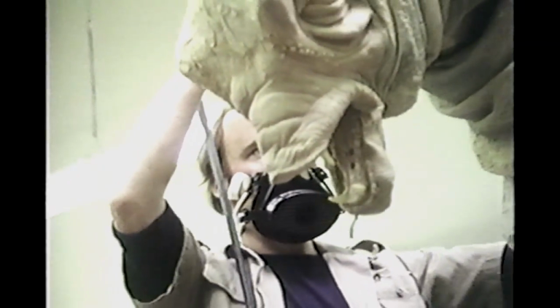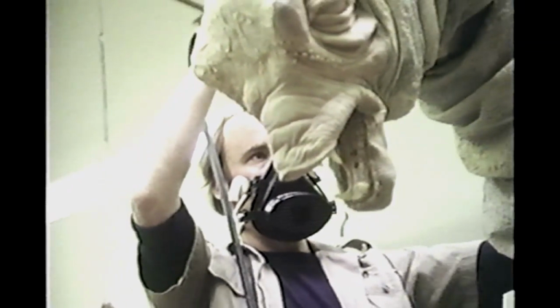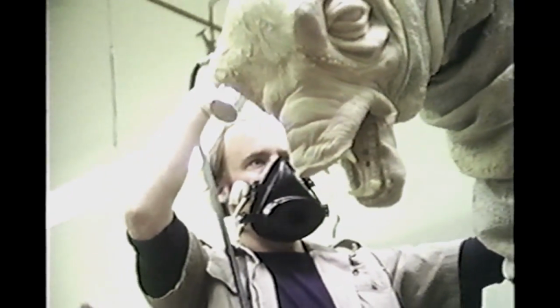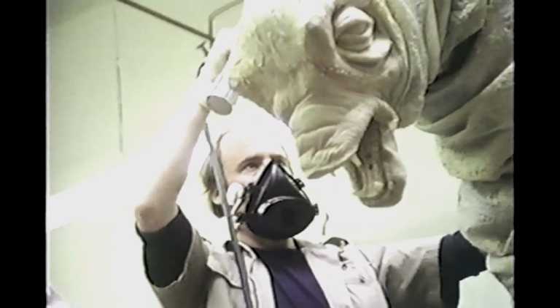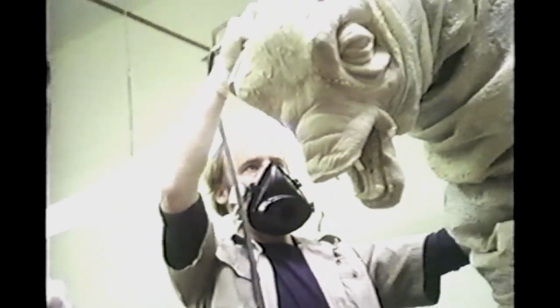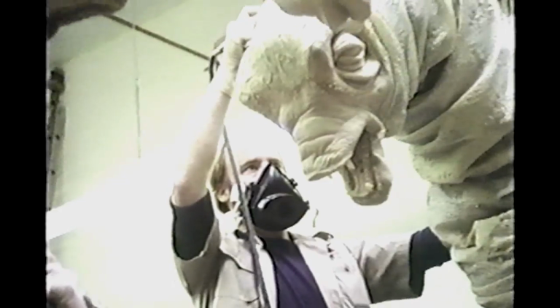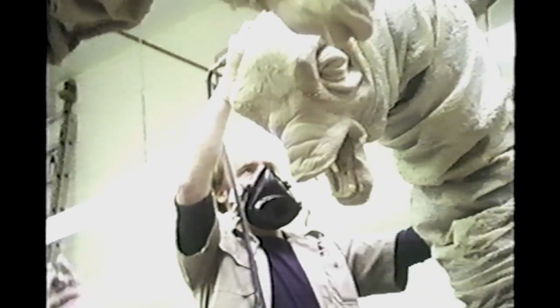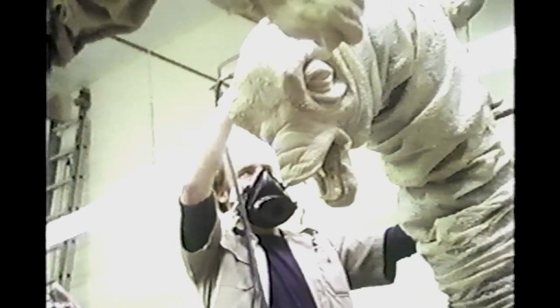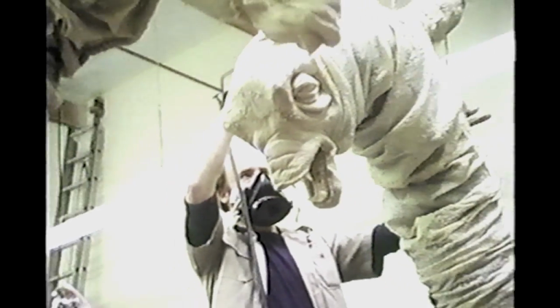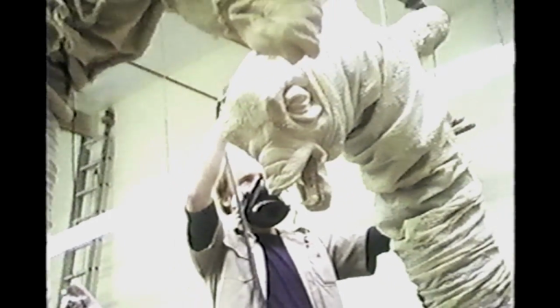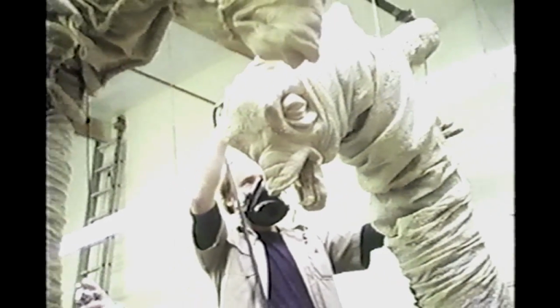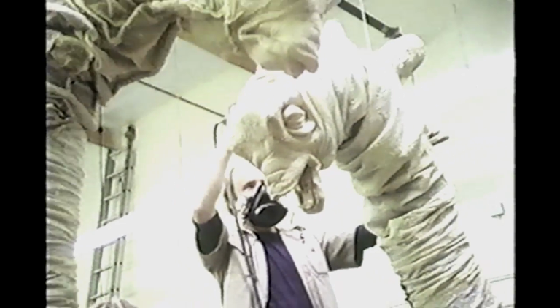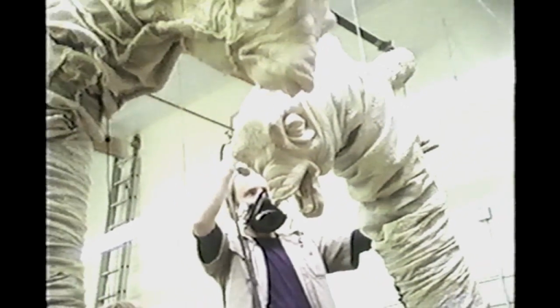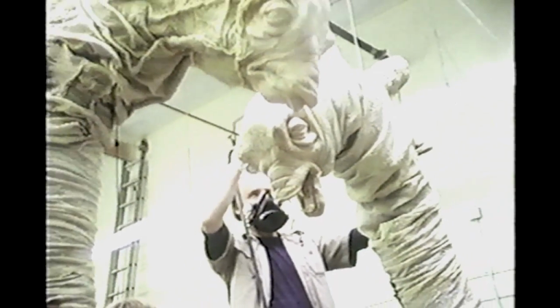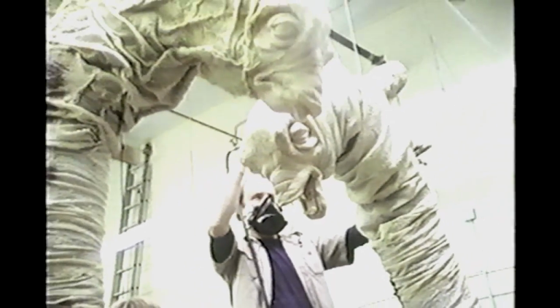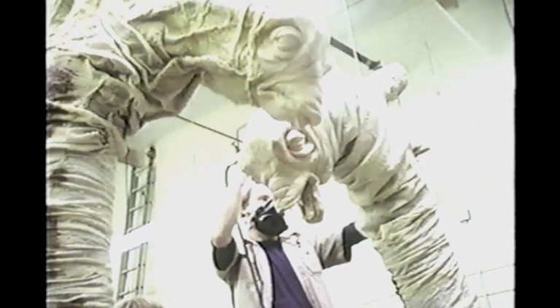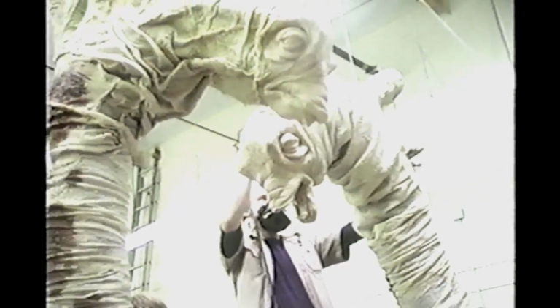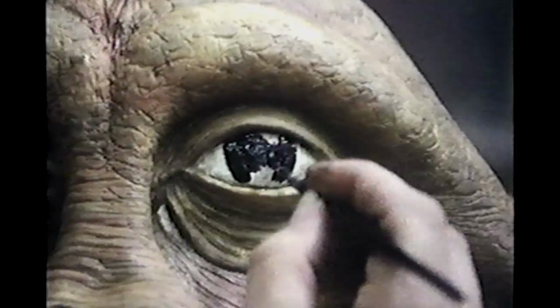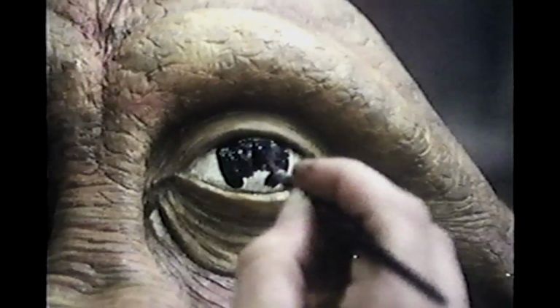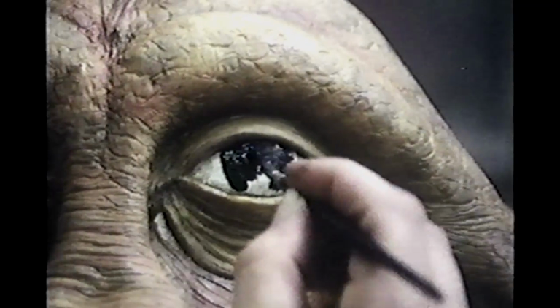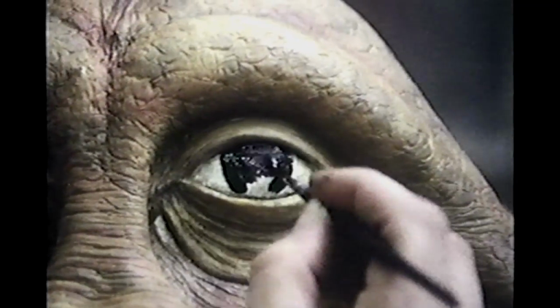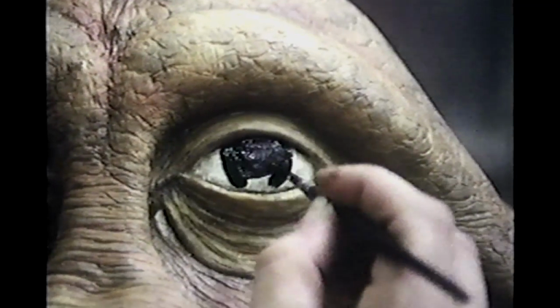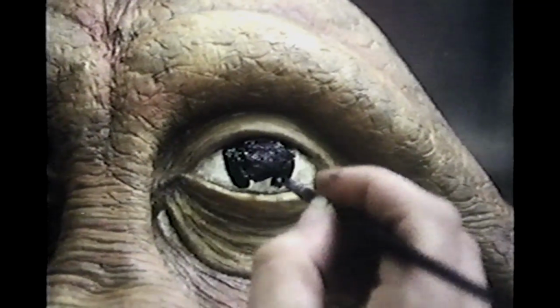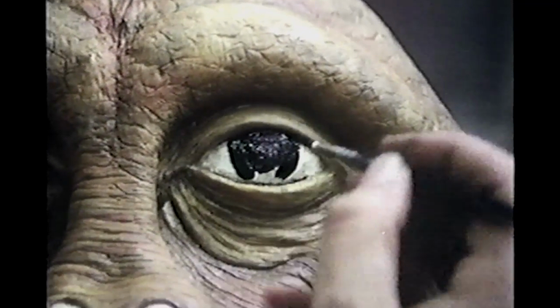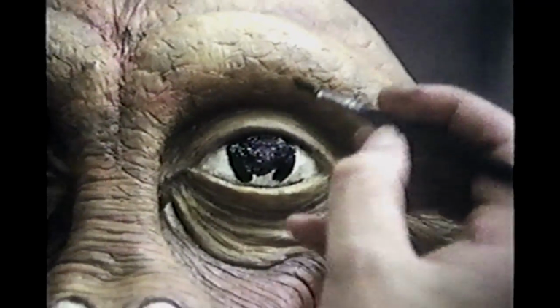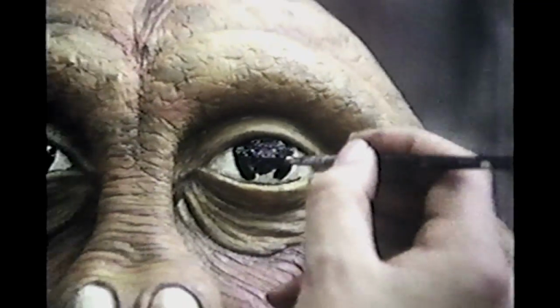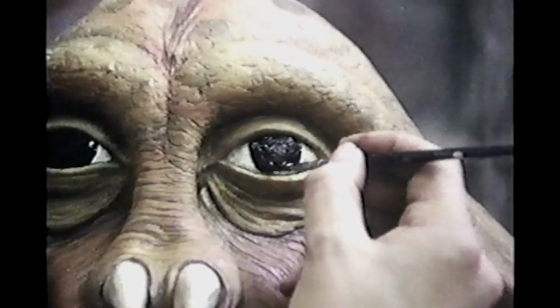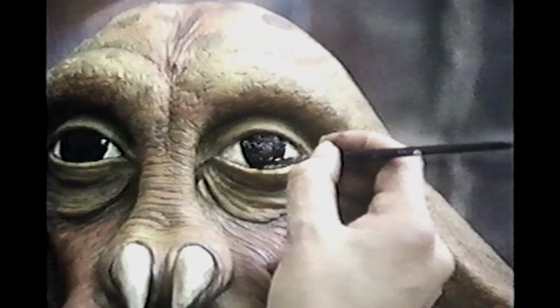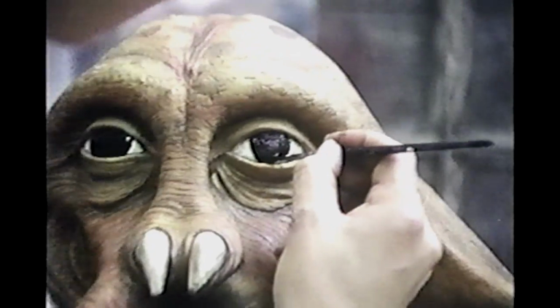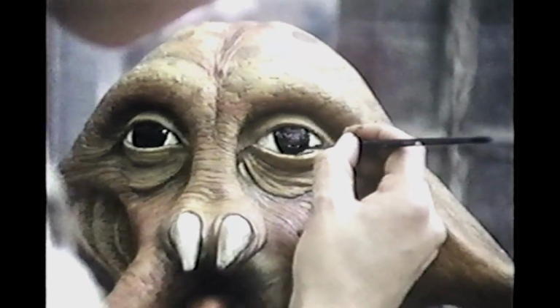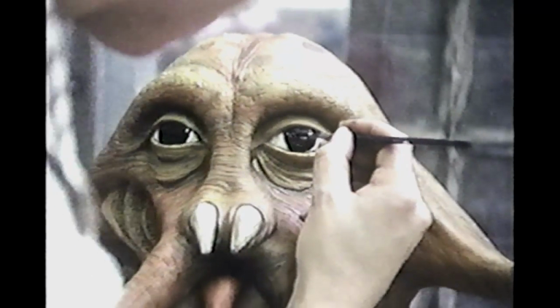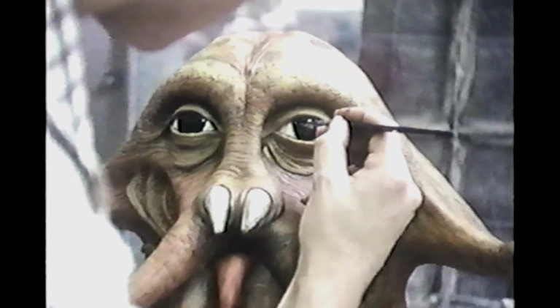Painting was painstaking. The creatures had to have that lived-in look. Maybe they were not of this earth, but they had to seem as if they were of some earth somewhere.